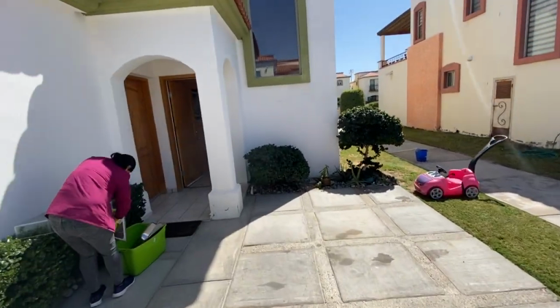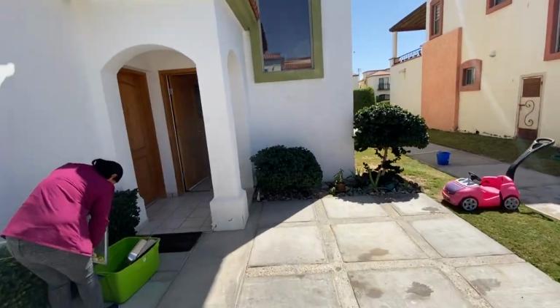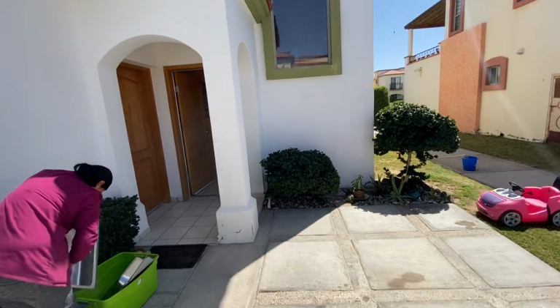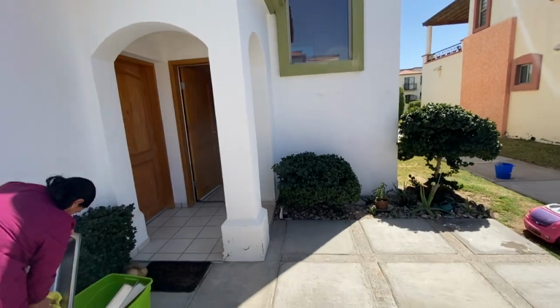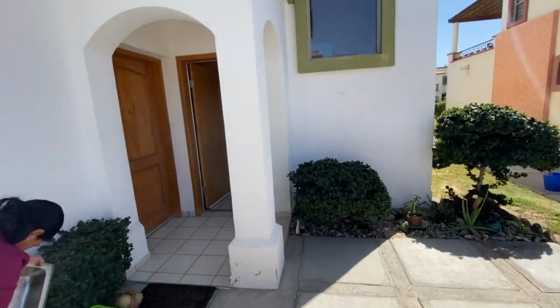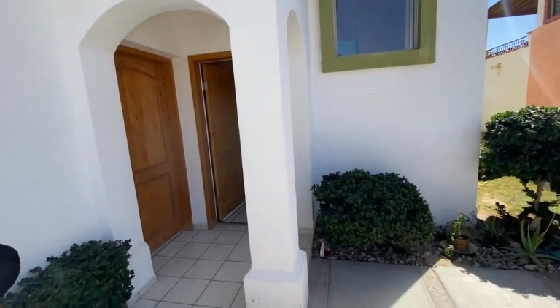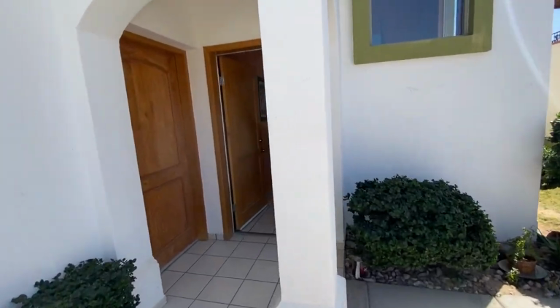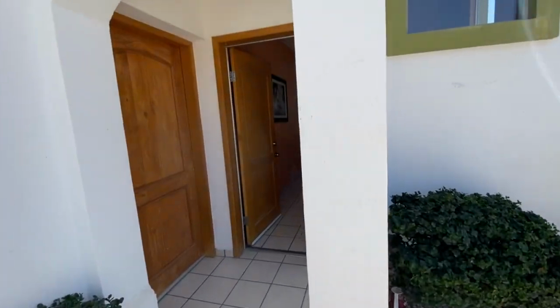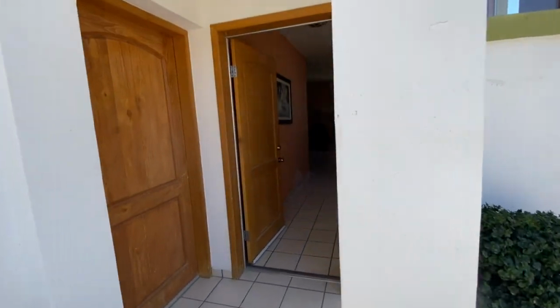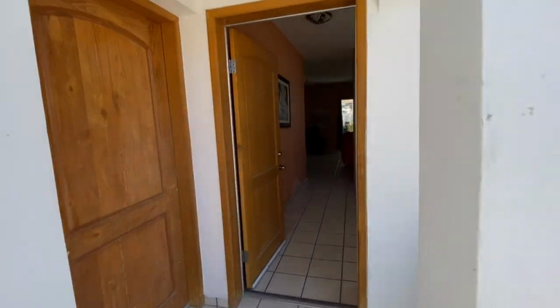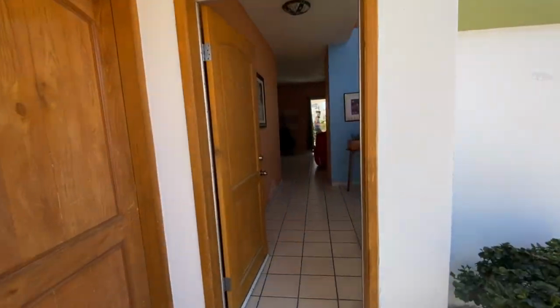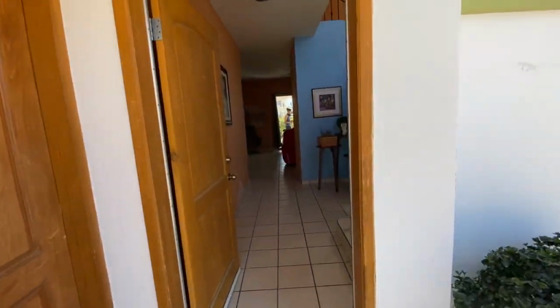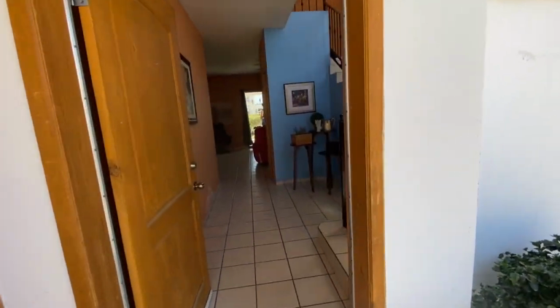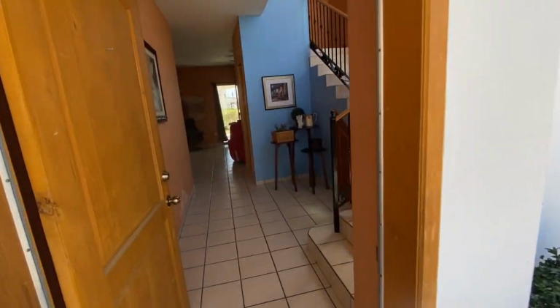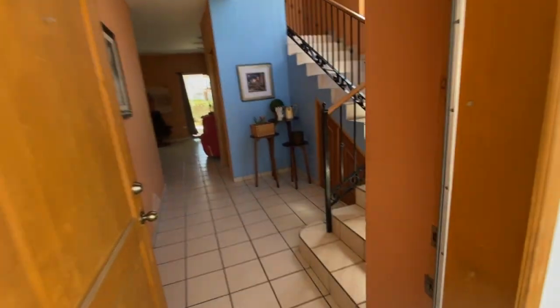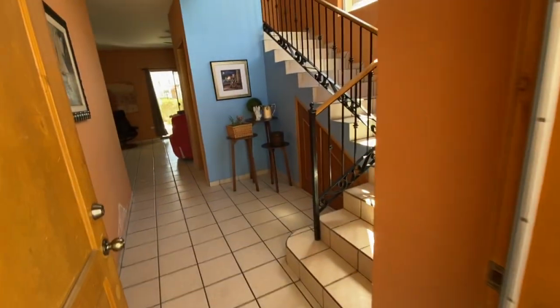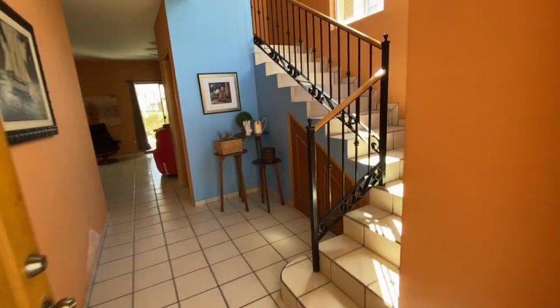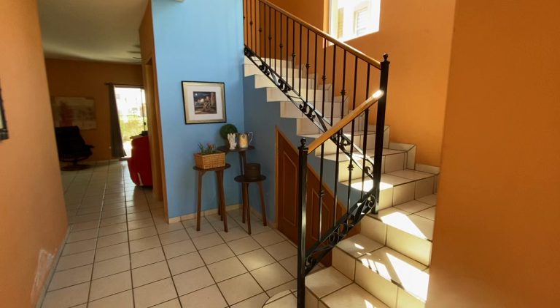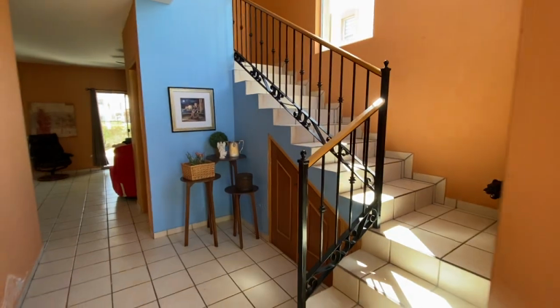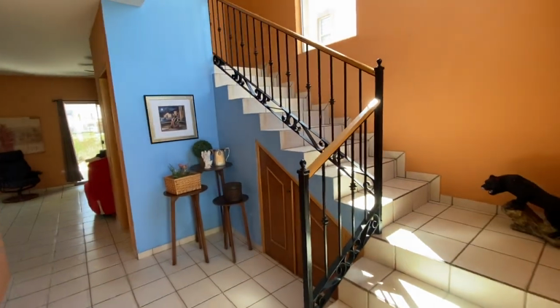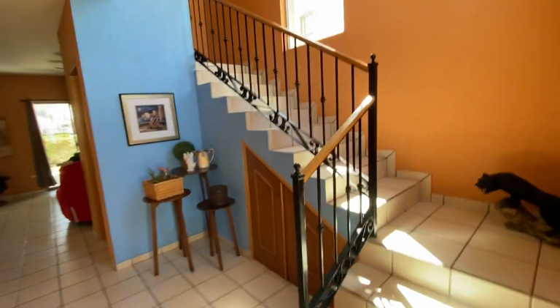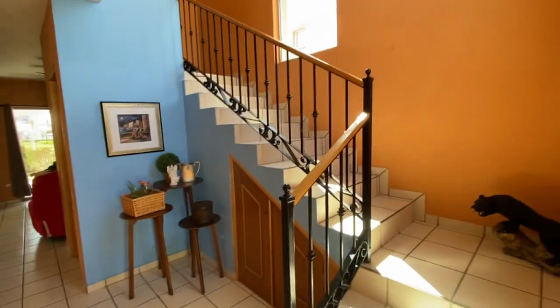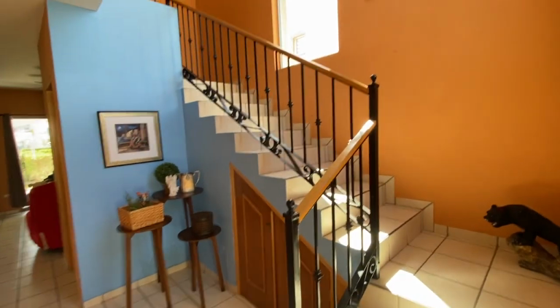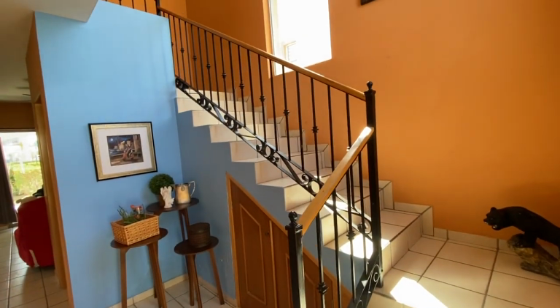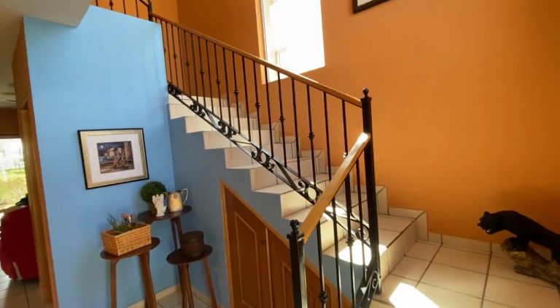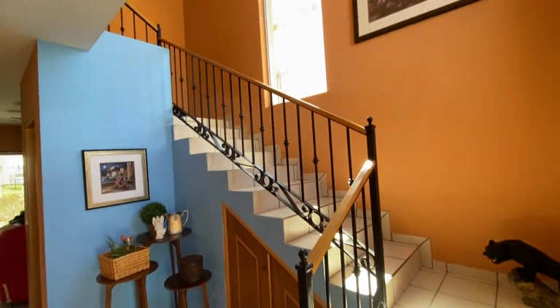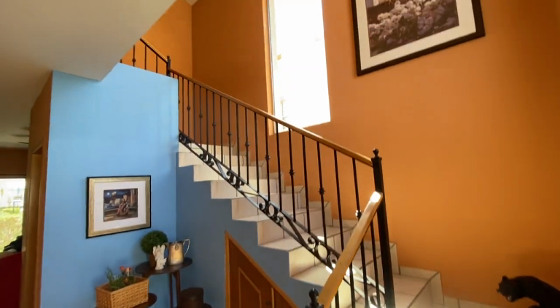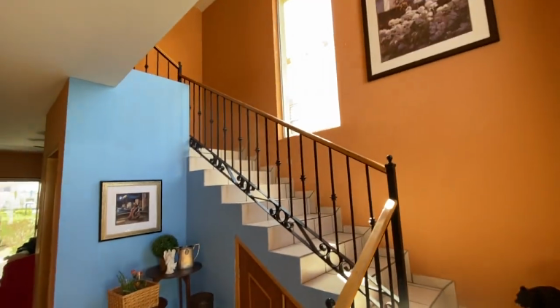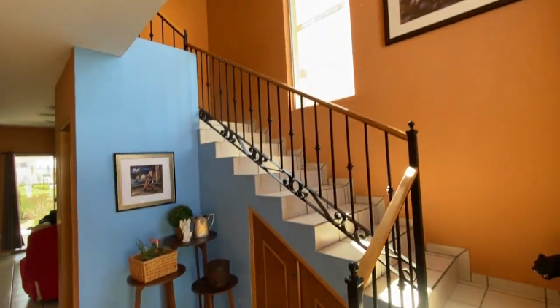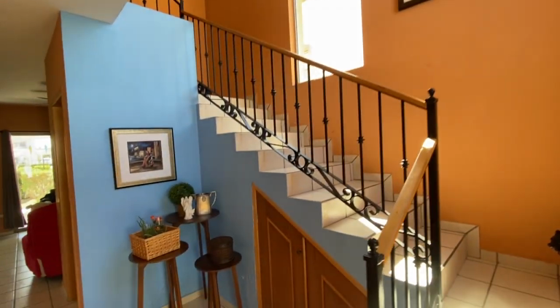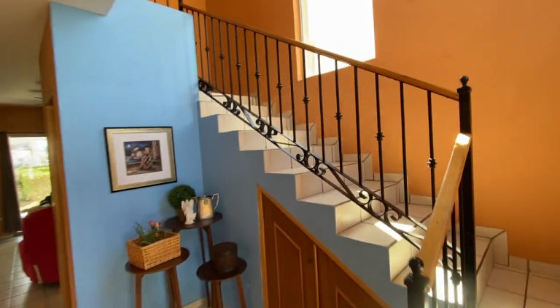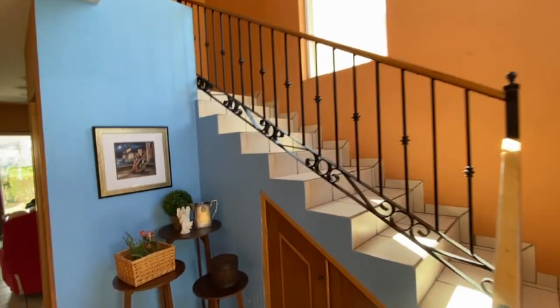It's a gated community with security. It's two-story. As you can see, it has a beautiful staircase. It's nice, light and open.